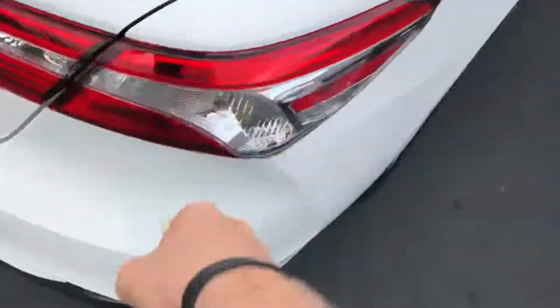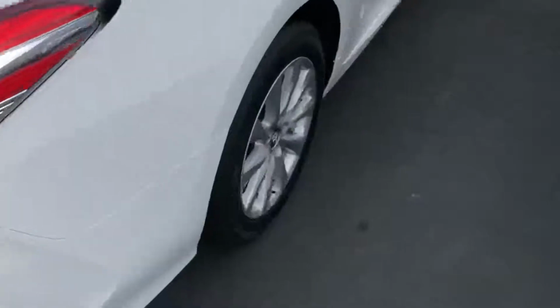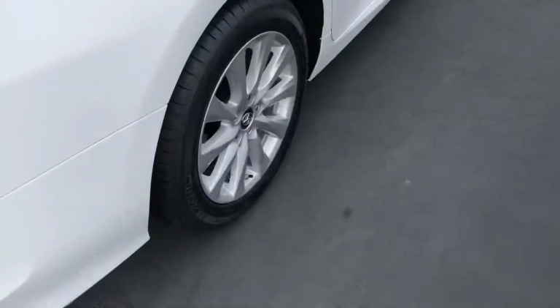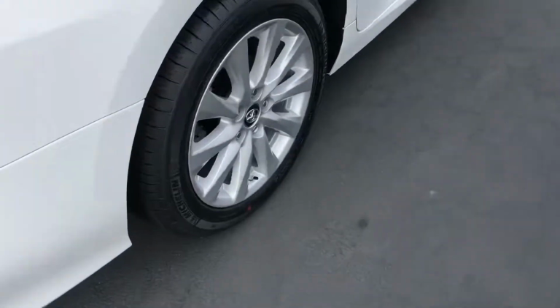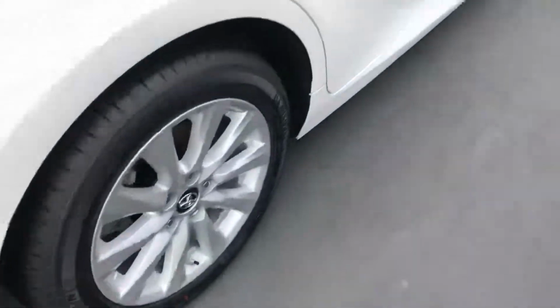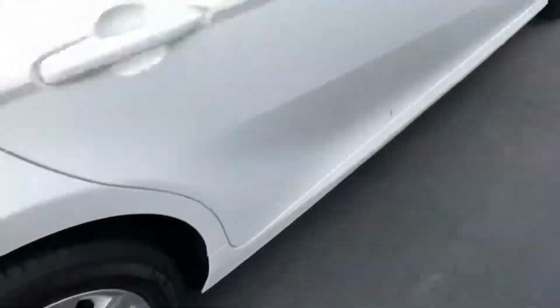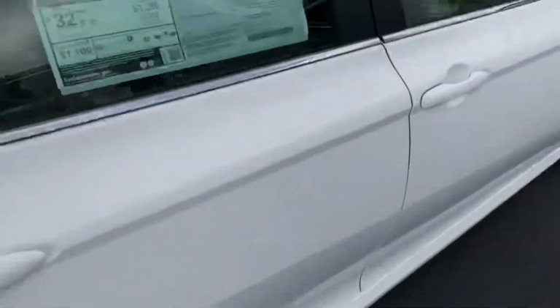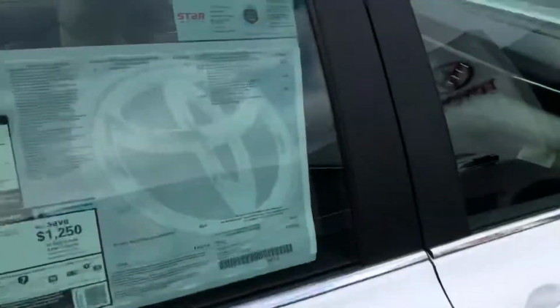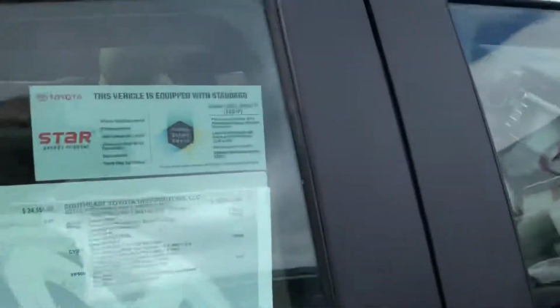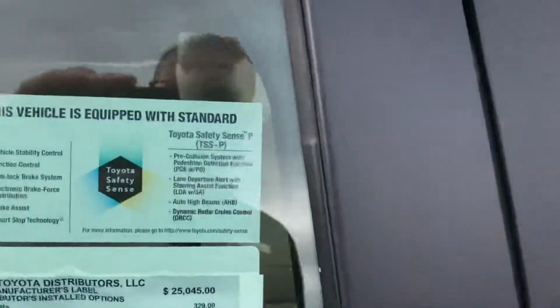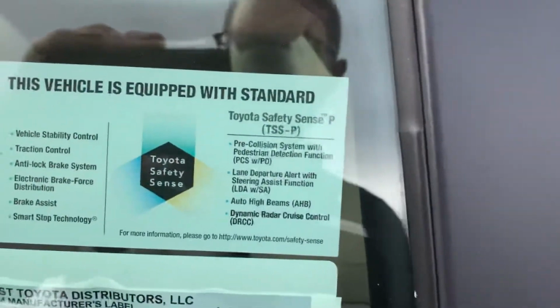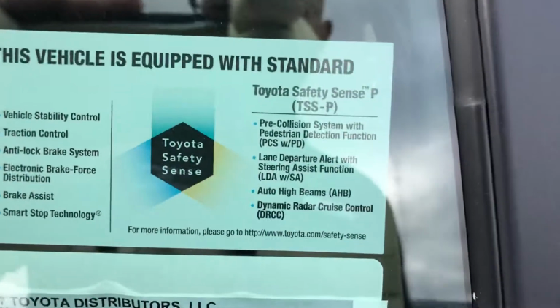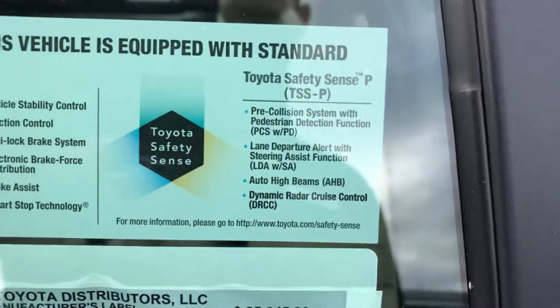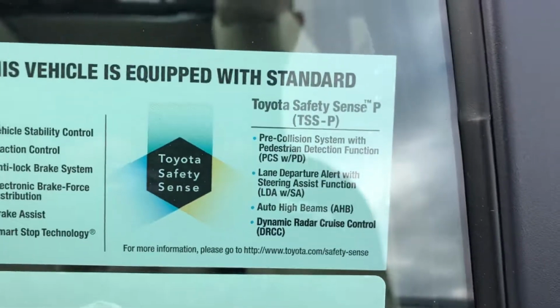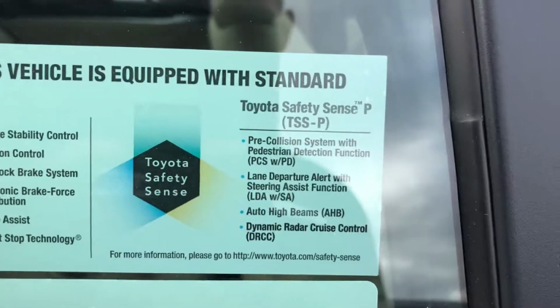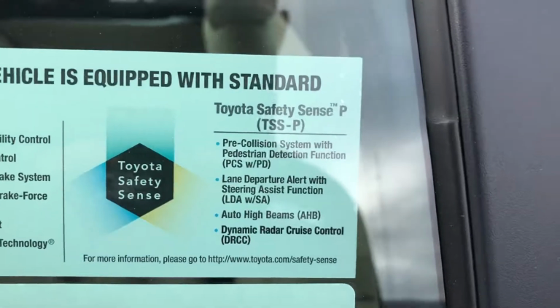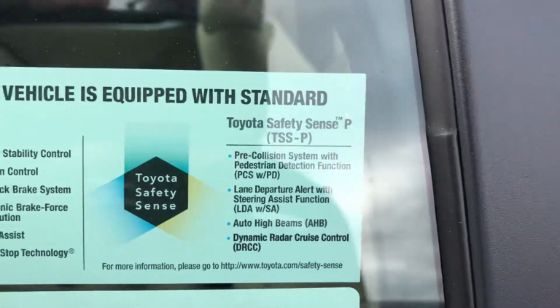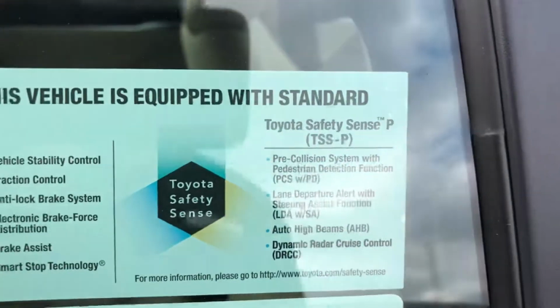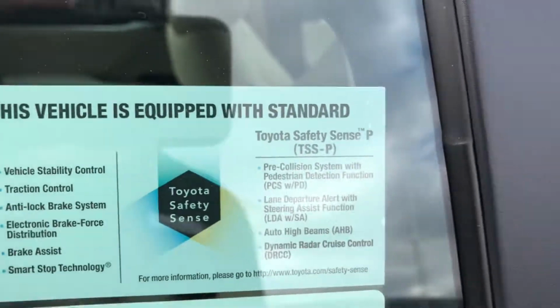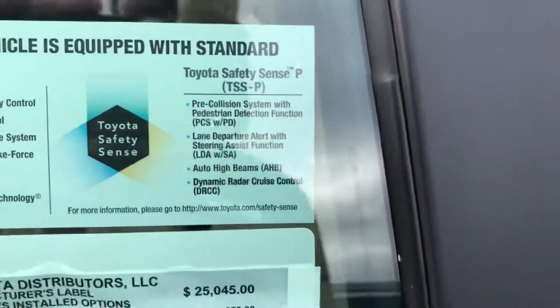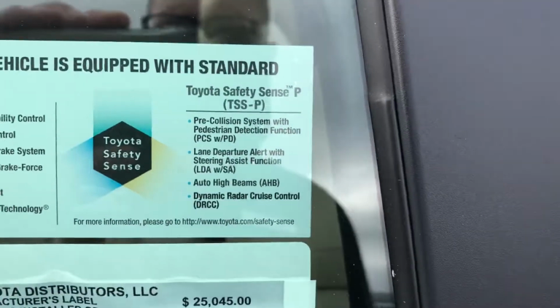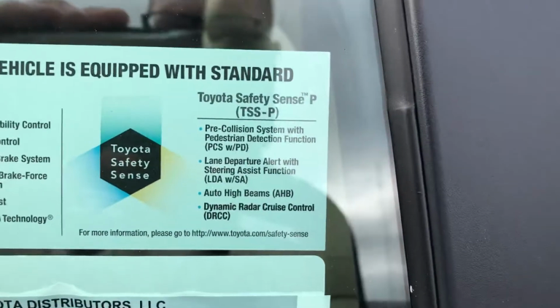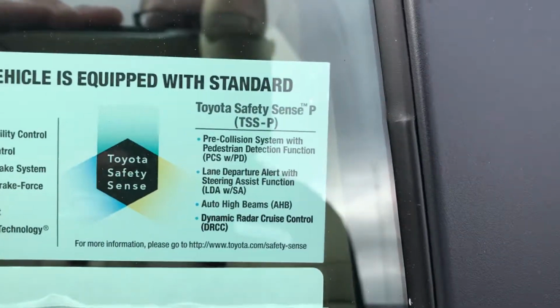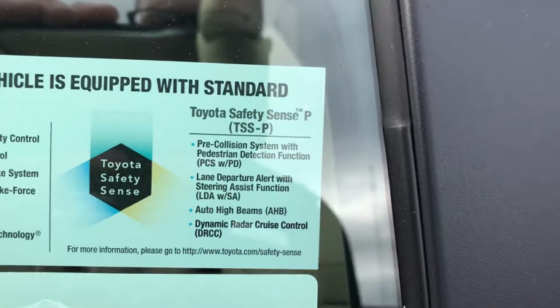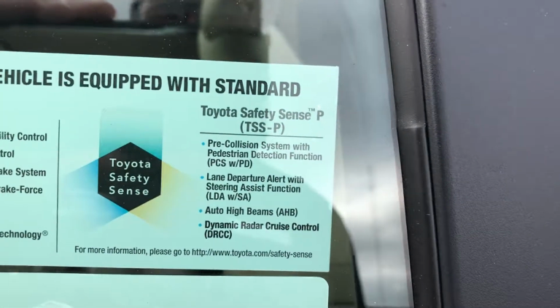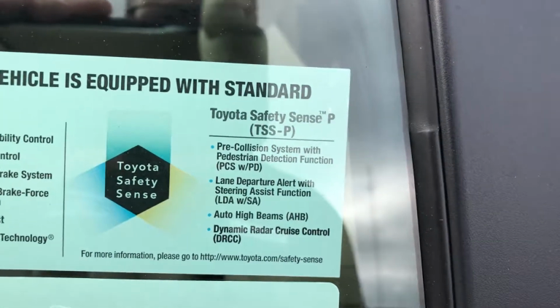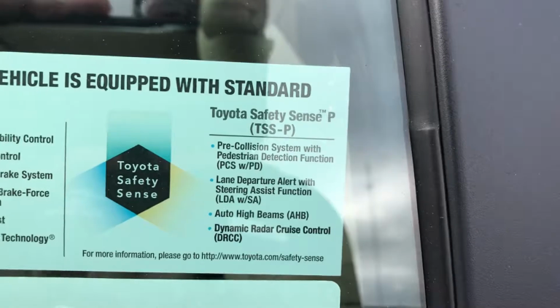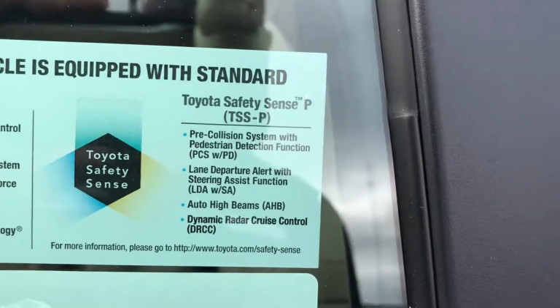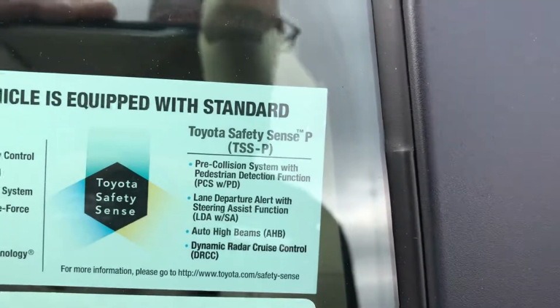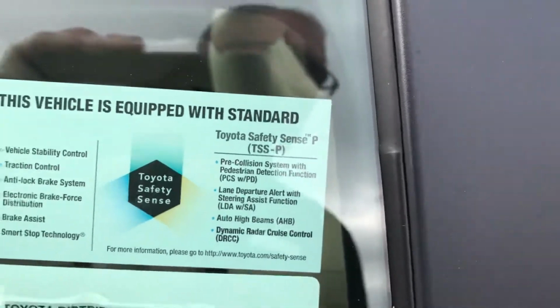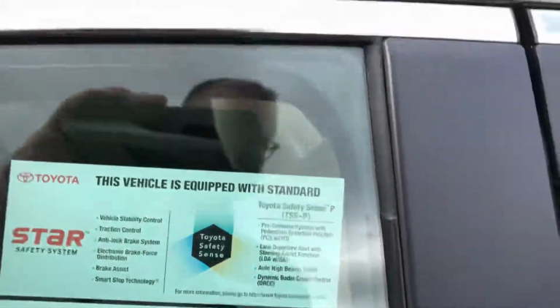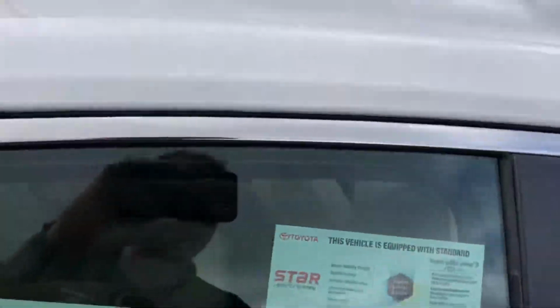There's a good view of your wheels. All these Toyotas come with Toyota Safety Sense, so you get a pre-collision system with pedestrian detection function, lane departure alert with steering assist, automatic high beams, and dynamic cruise control.